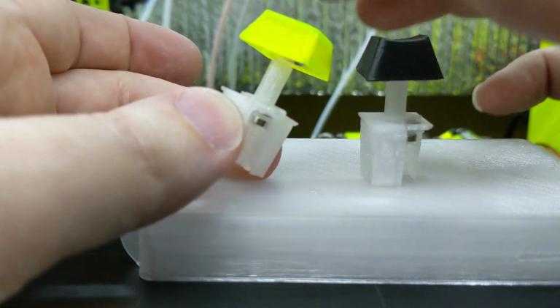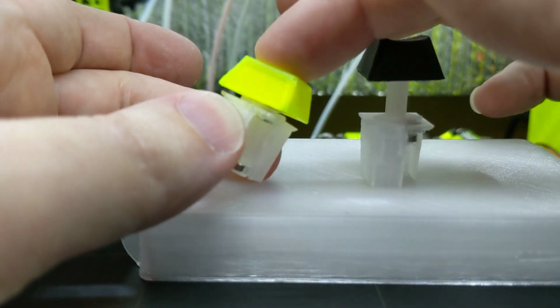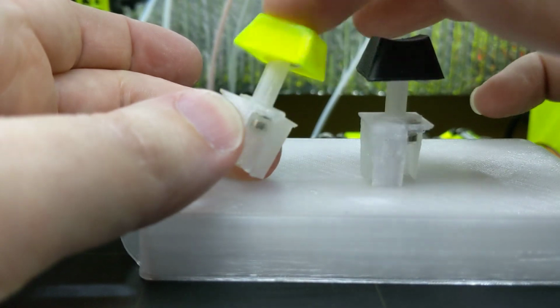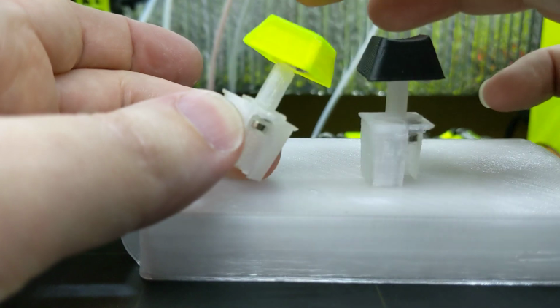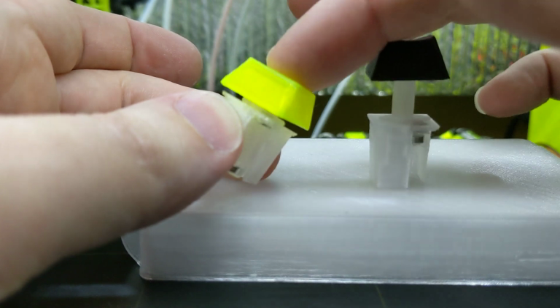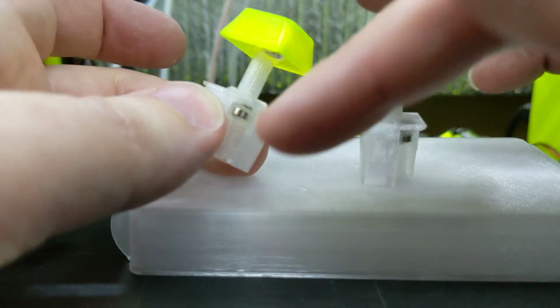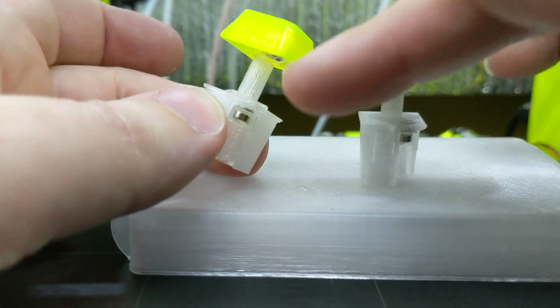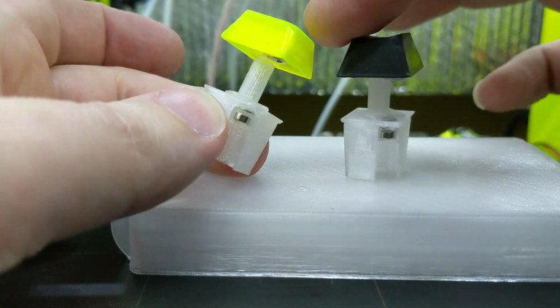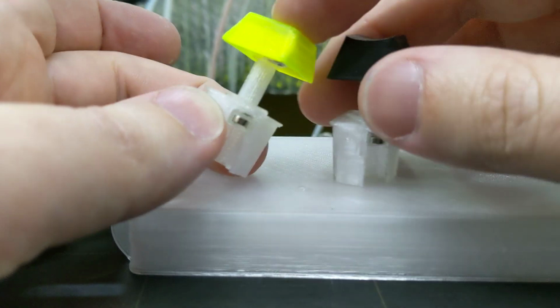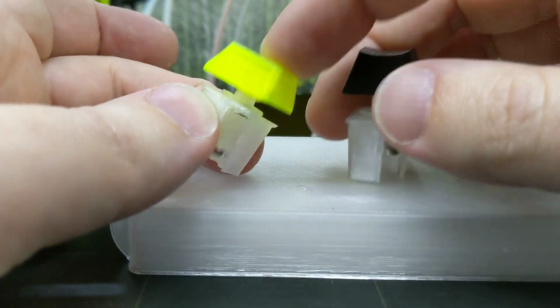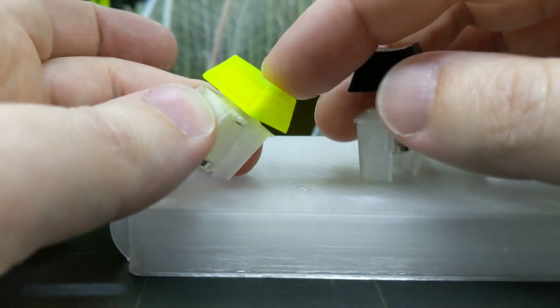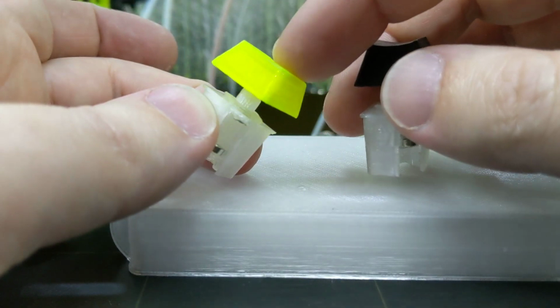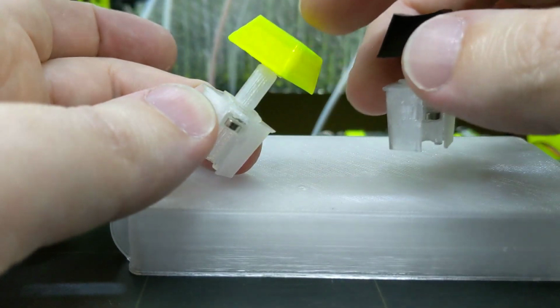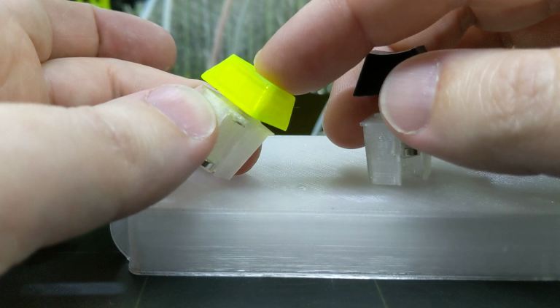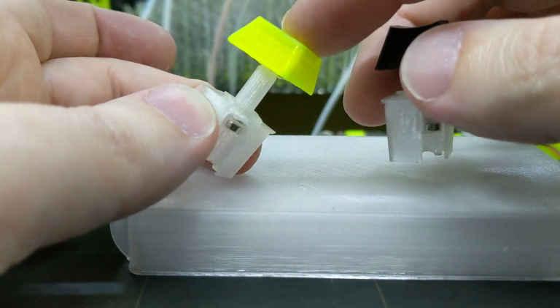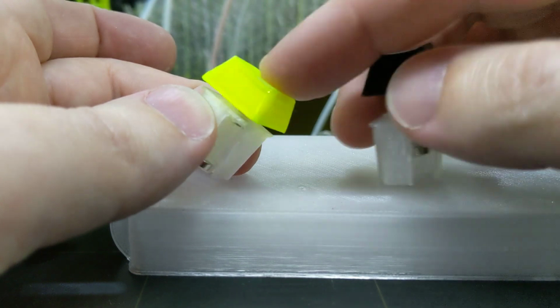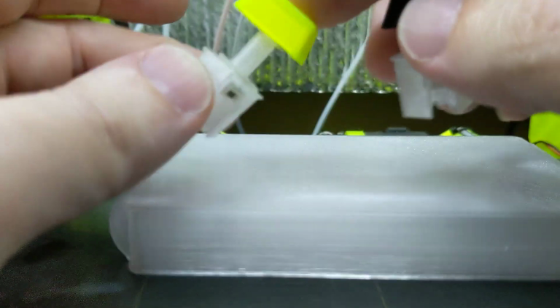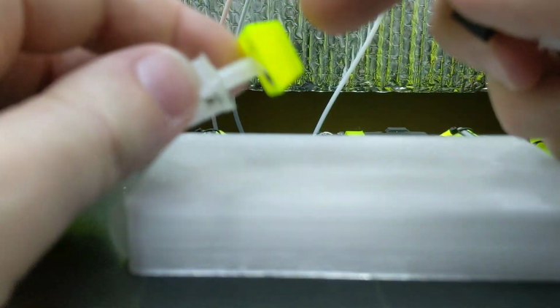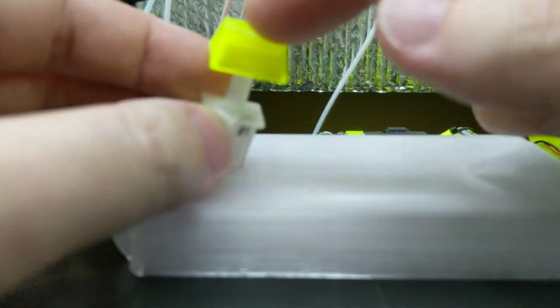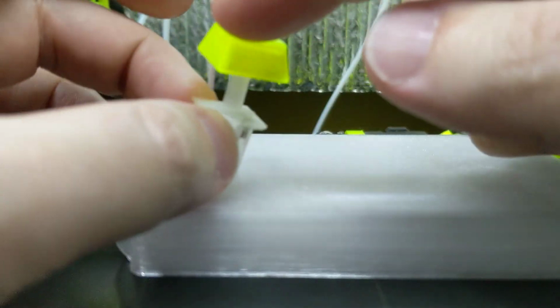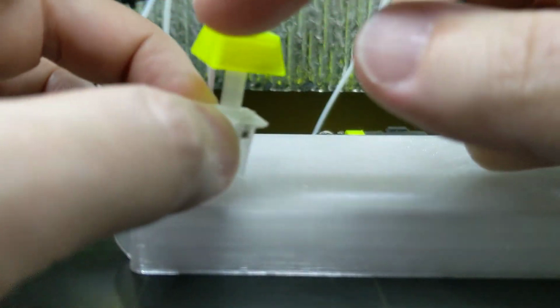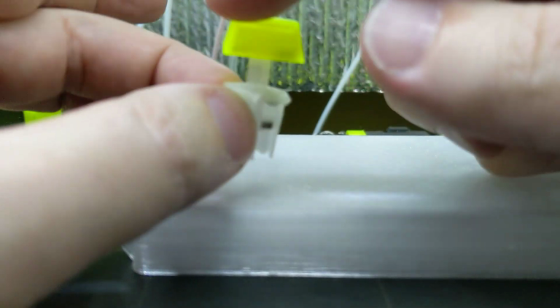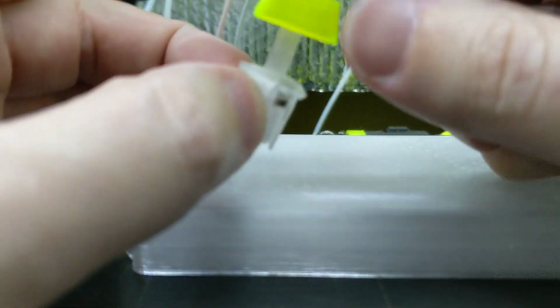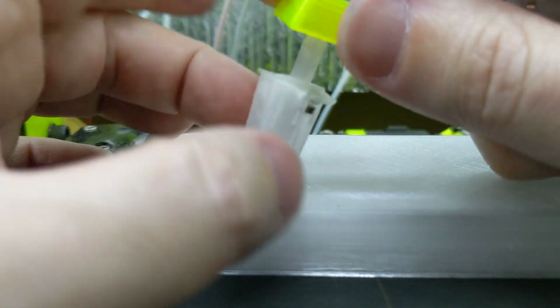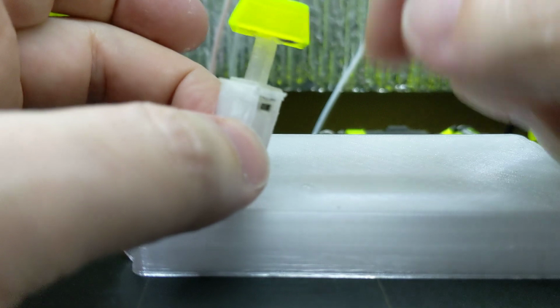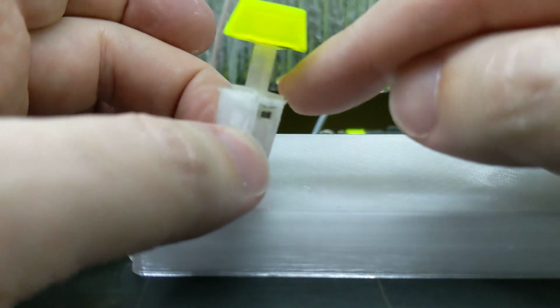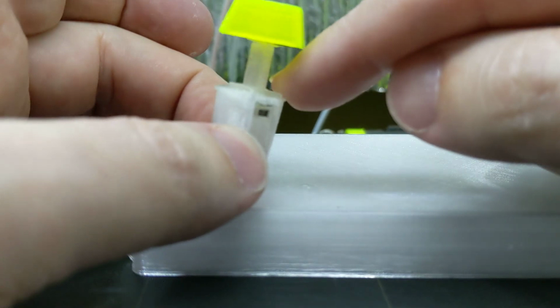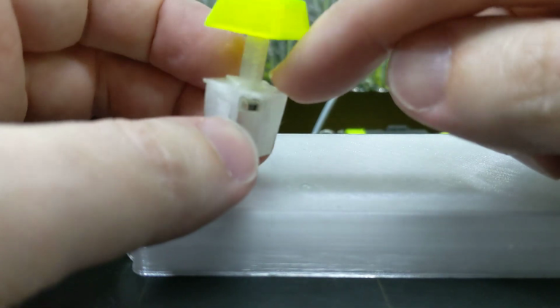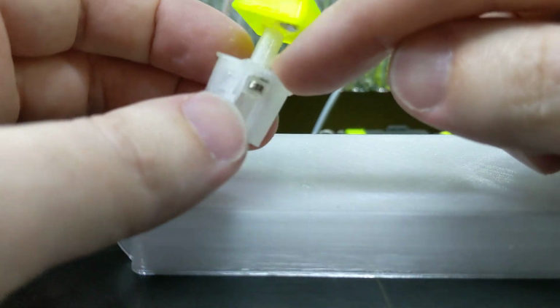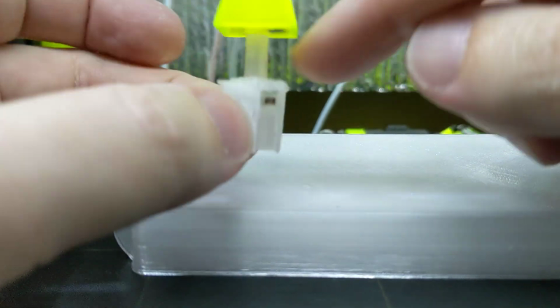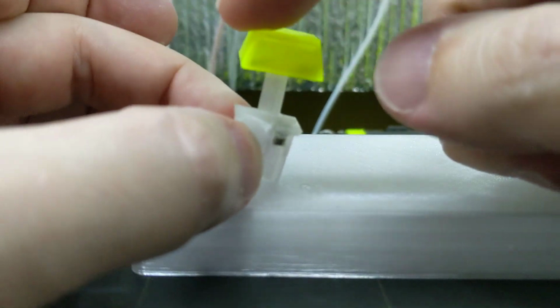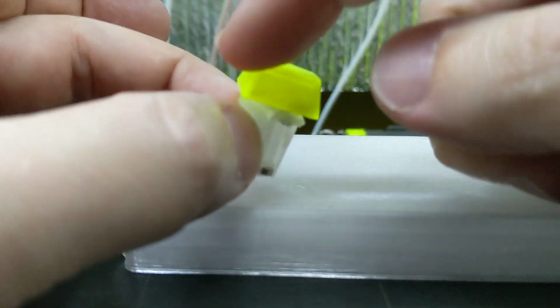But look at that — that's just magnets, one centimeter apart. And it doesn't bind at all. I can press, and even though it's super-duper long, you'd expect some sort of binding from the friction, but there isn't any.